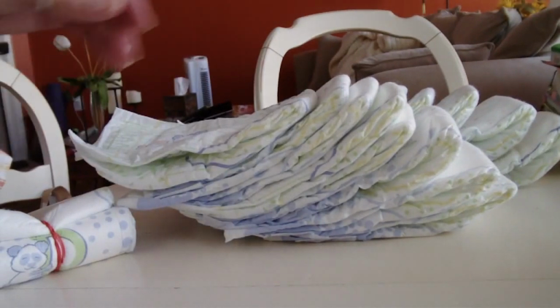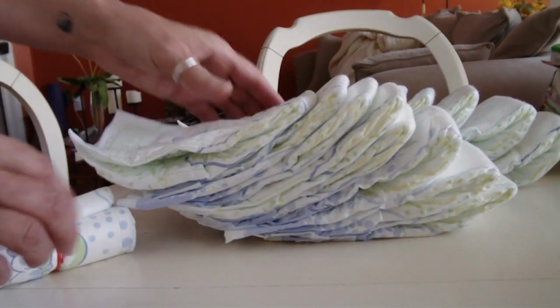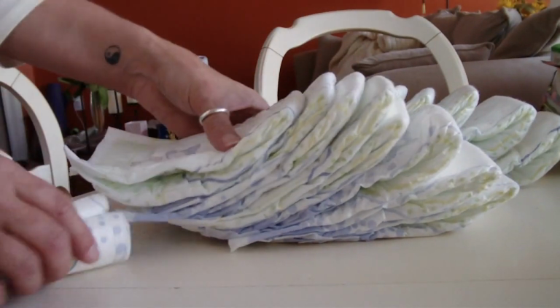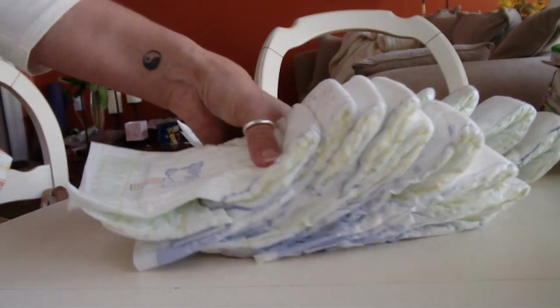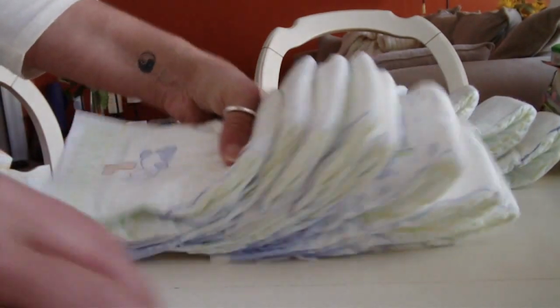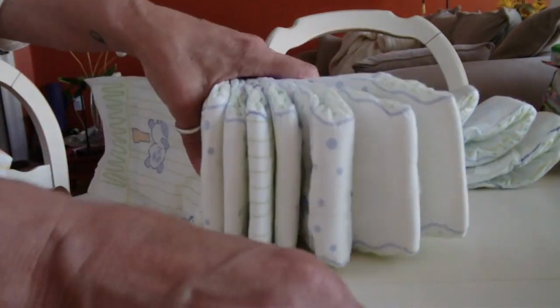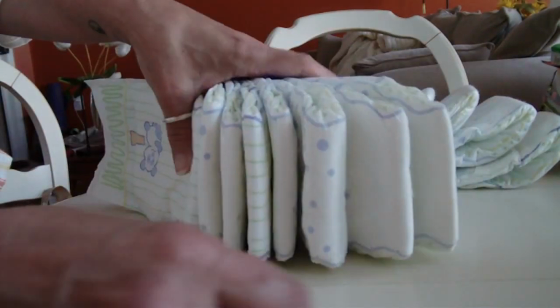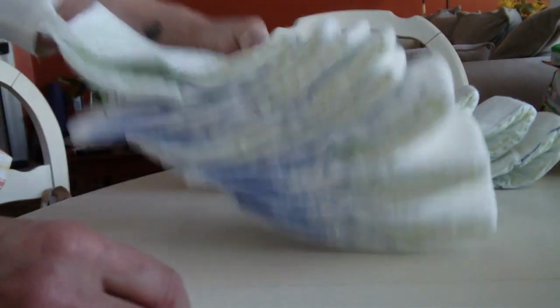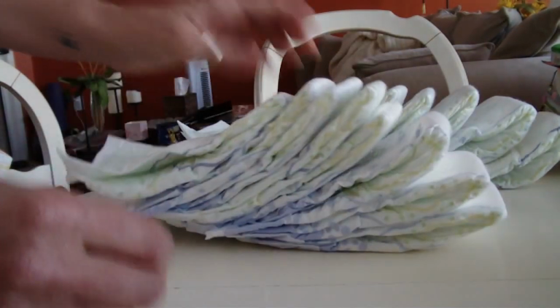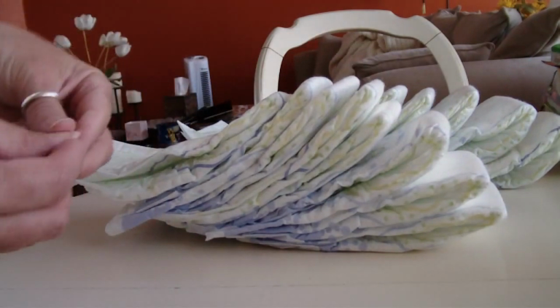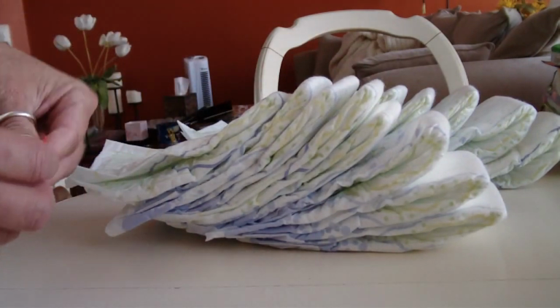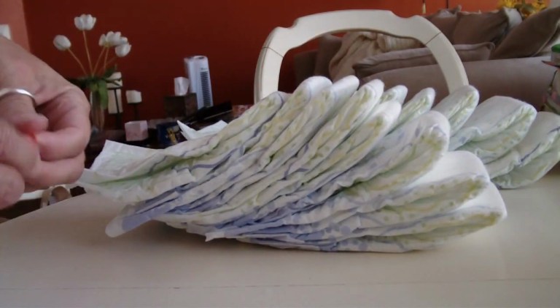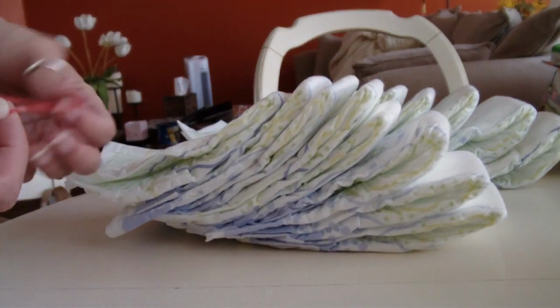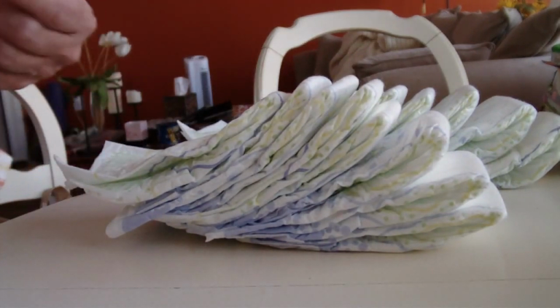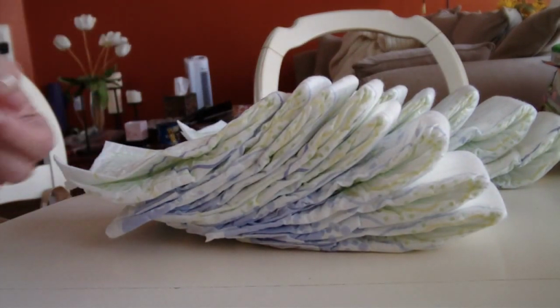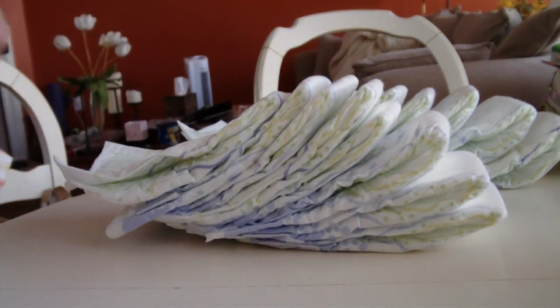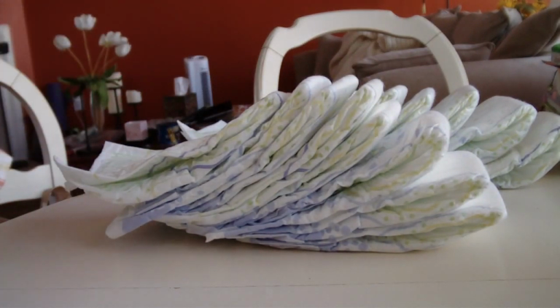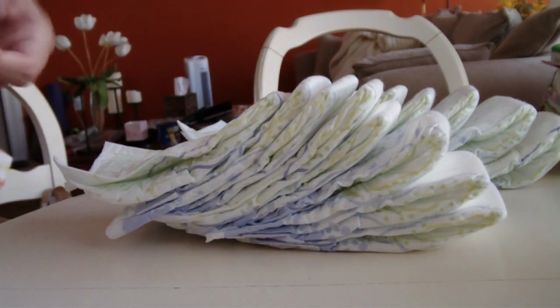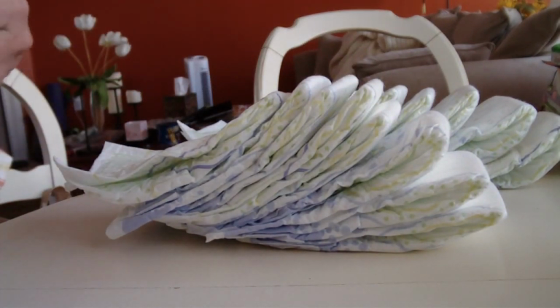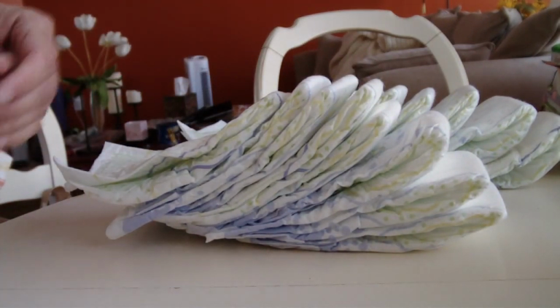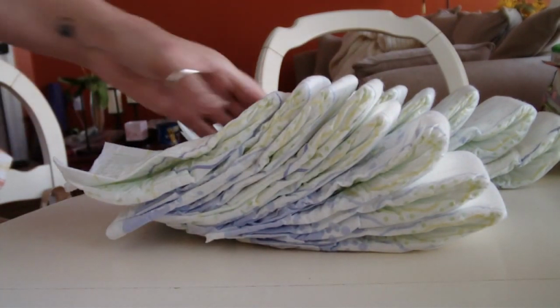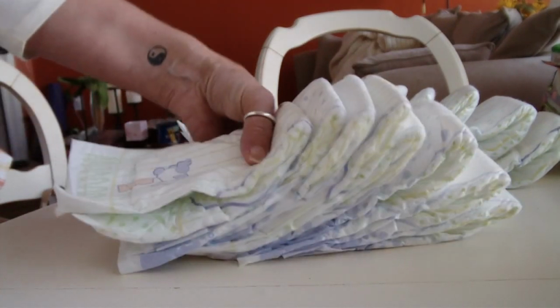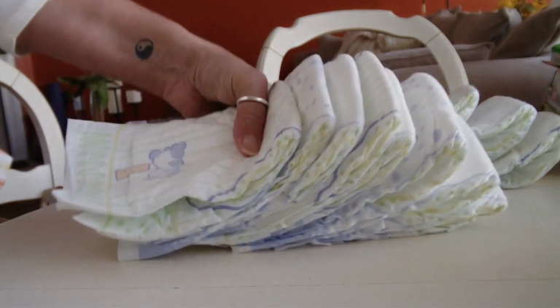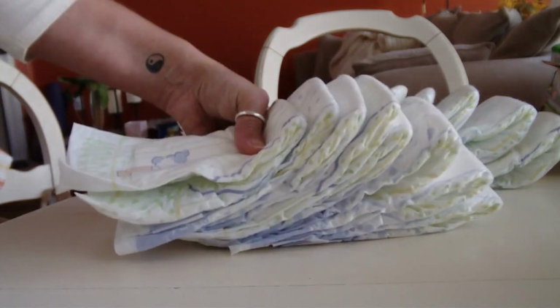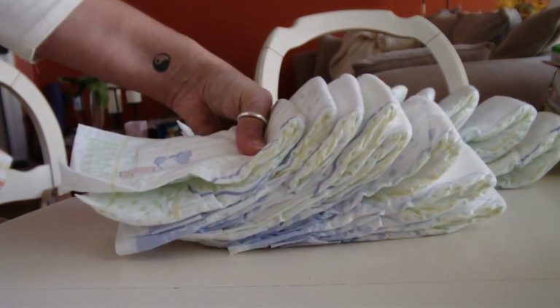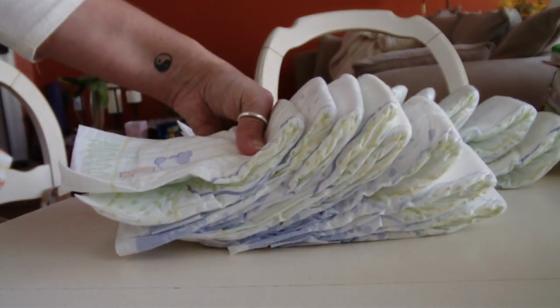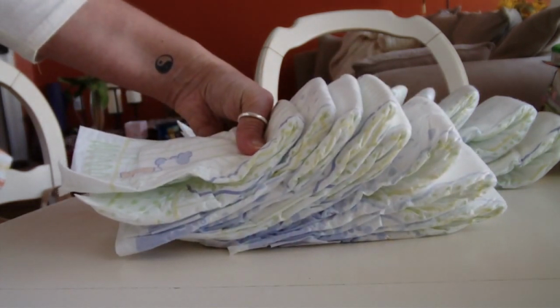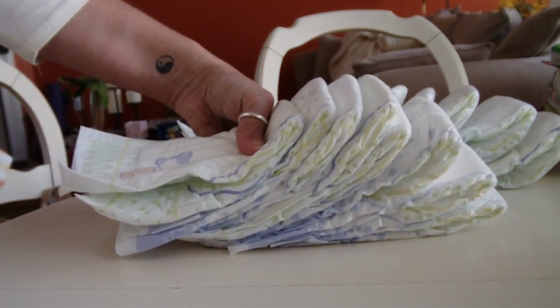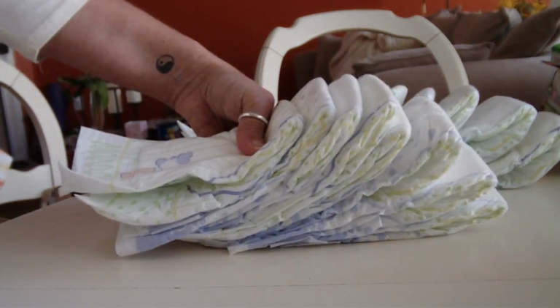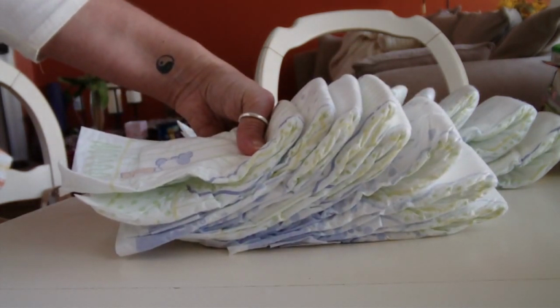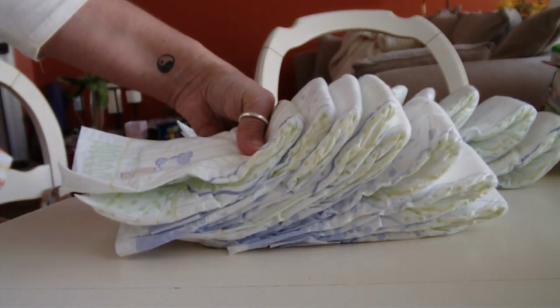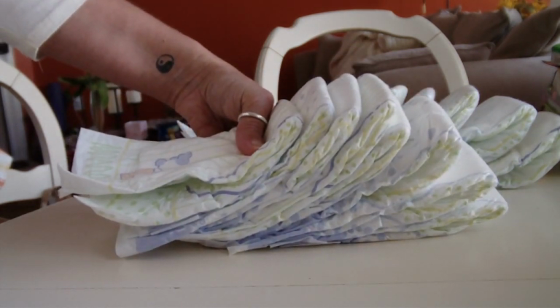Hi, I'm going to try to give you an instructional video on how to put the diaper tire together for the diaper centerpiece I have on YouTube. I'm getting some questions about it, so it's easier to show than to explain in writing.